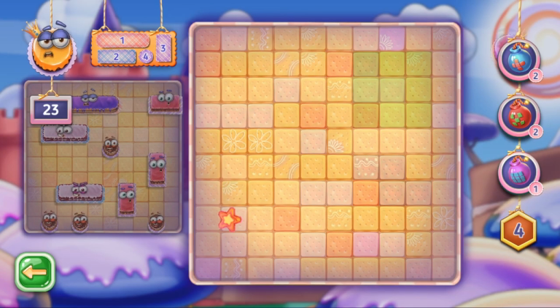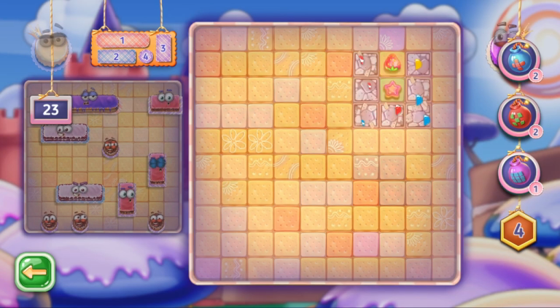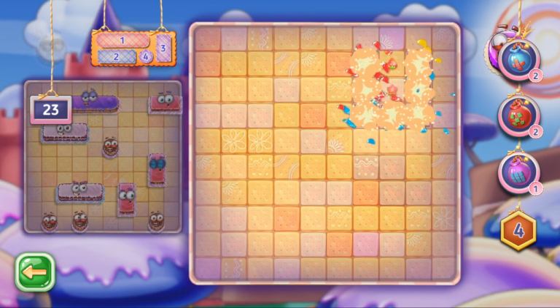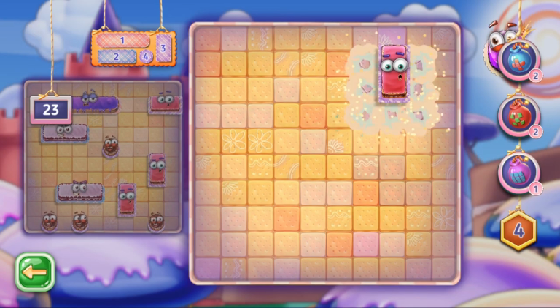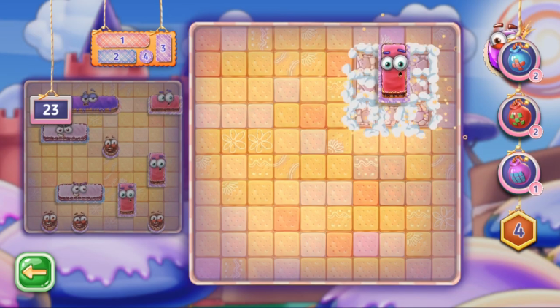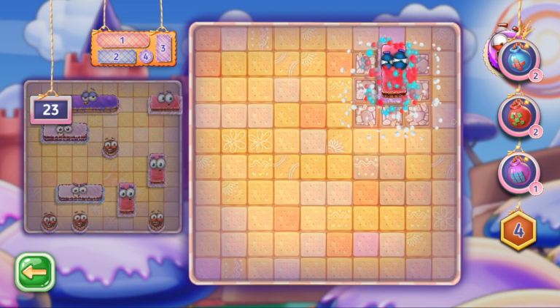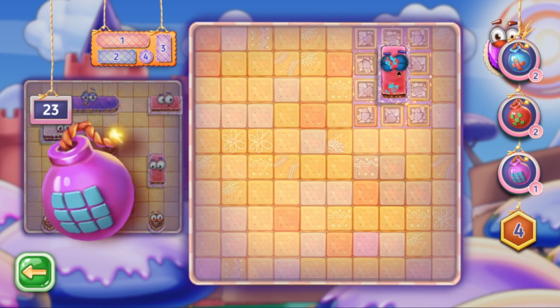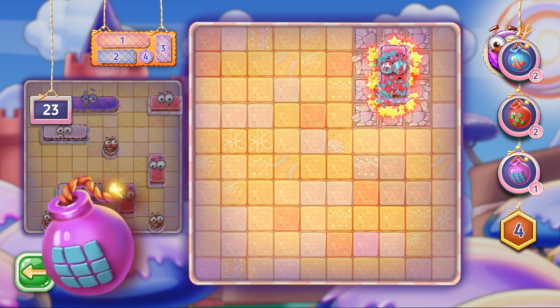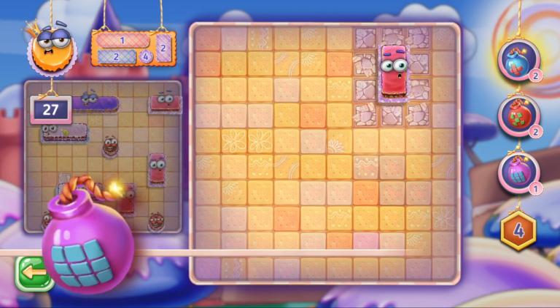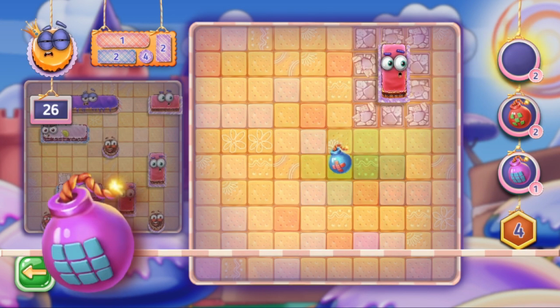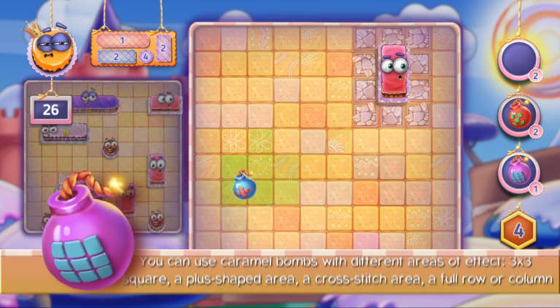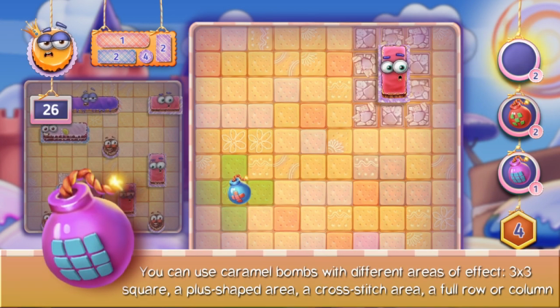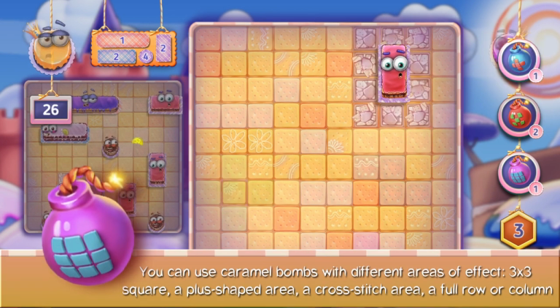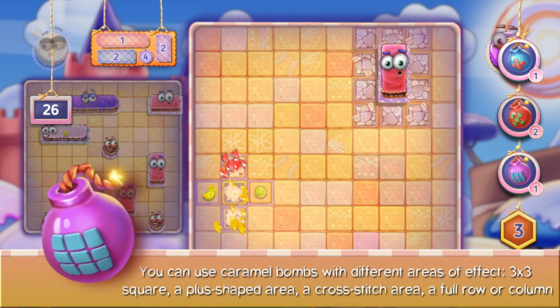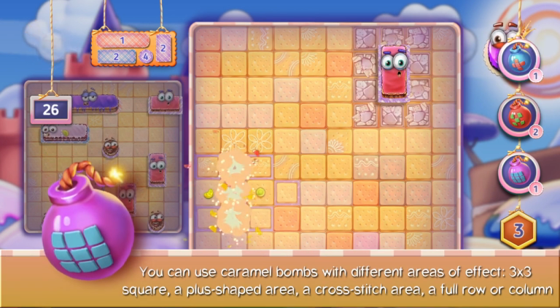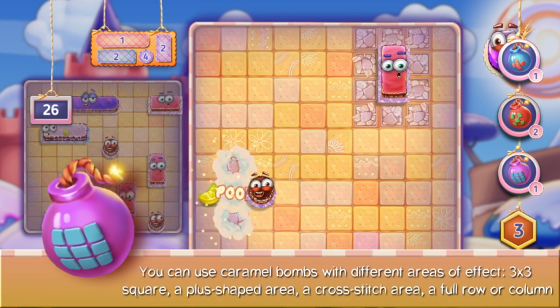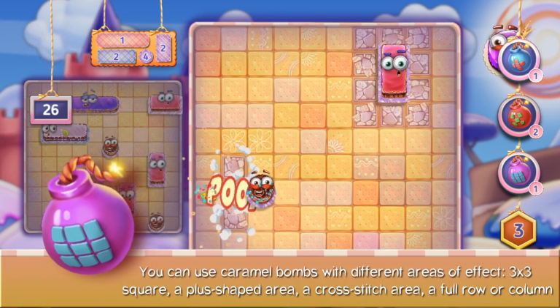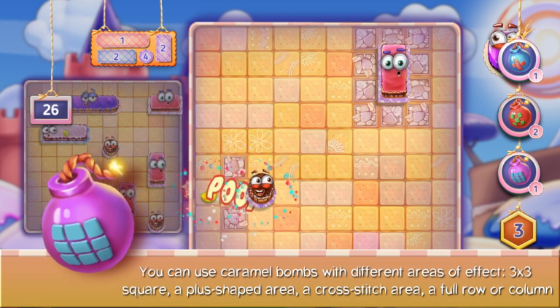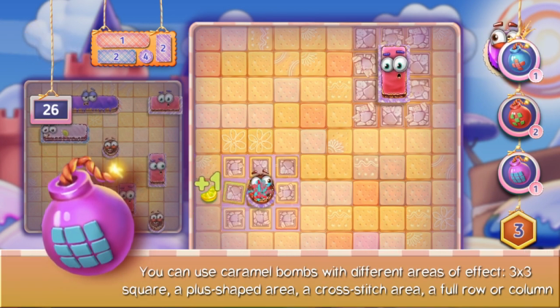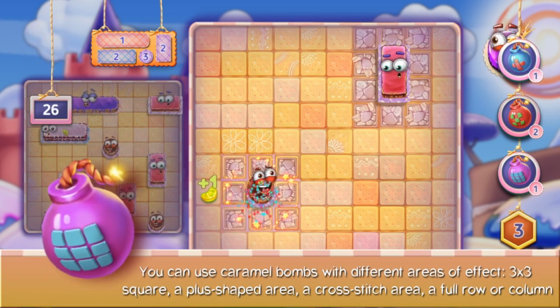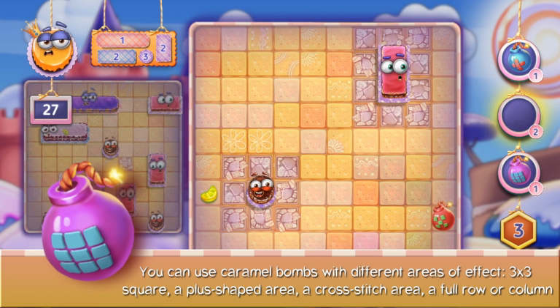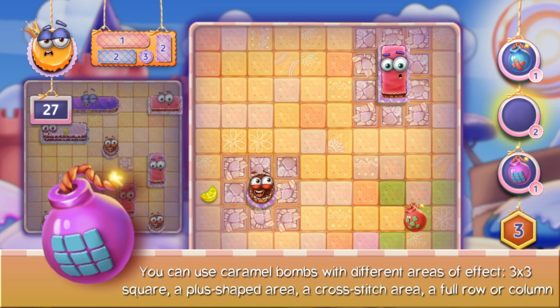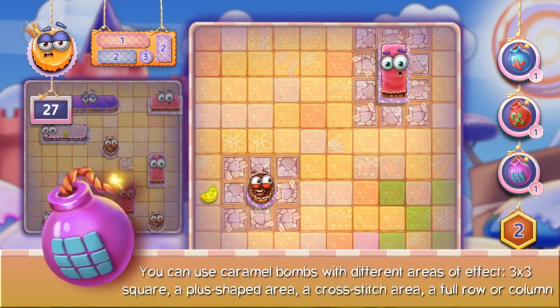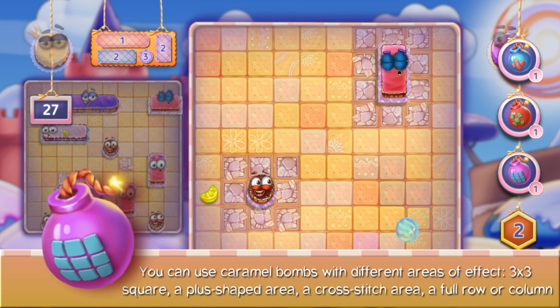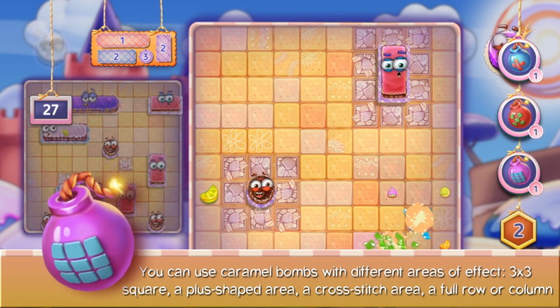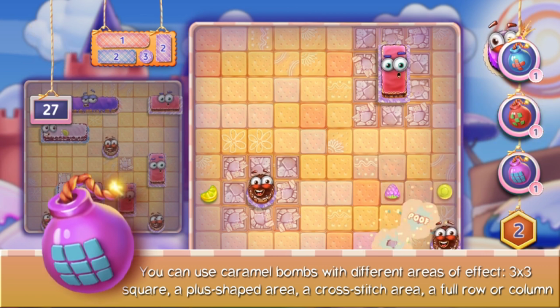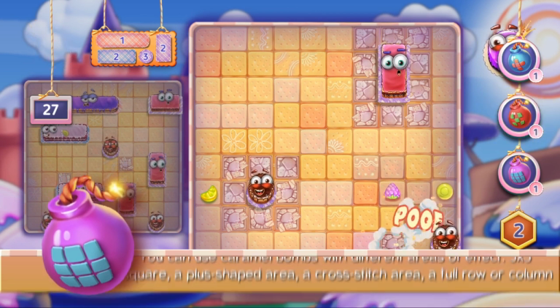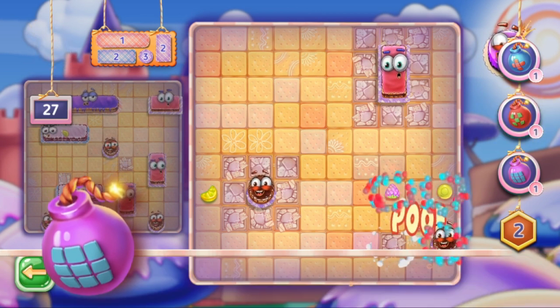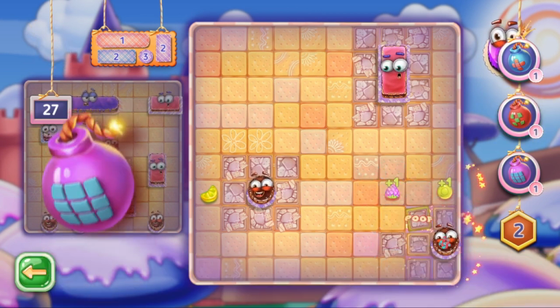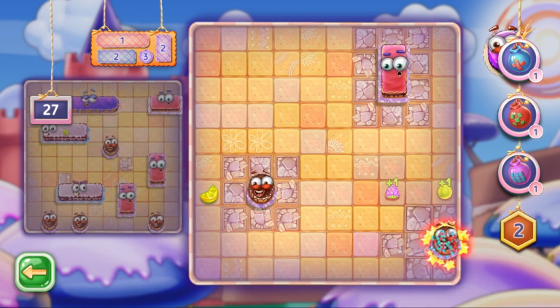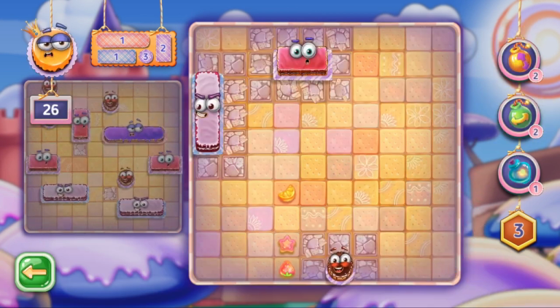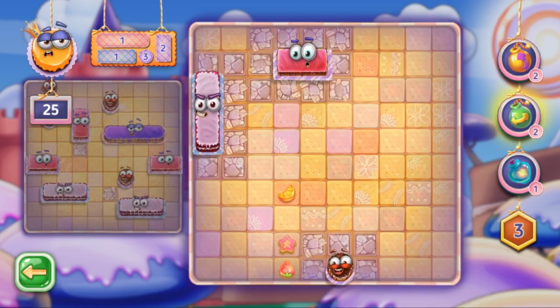We offer you a great choice of caramel bombs with different areas of effect: a 3x3 square, a plus-shaped area, a cross-stitch area, or a full row or column.